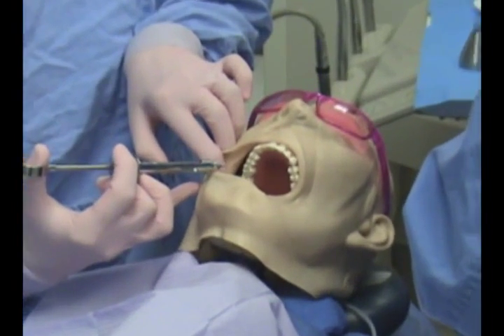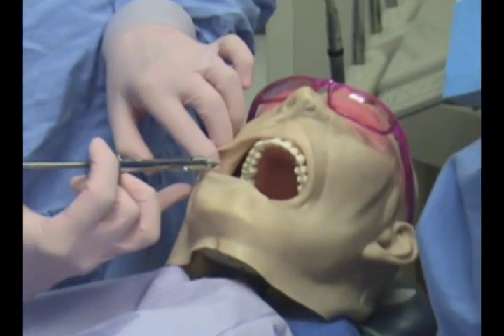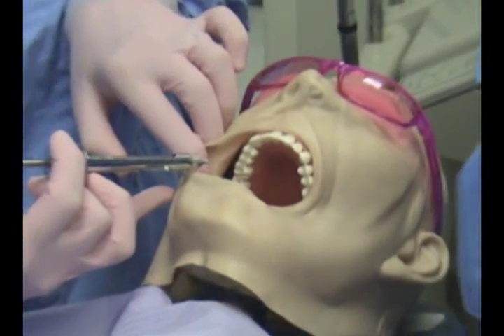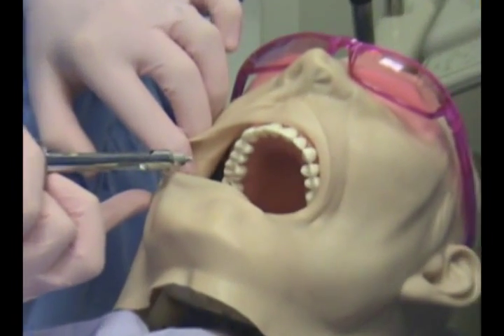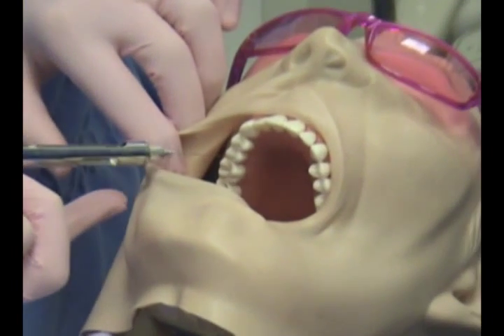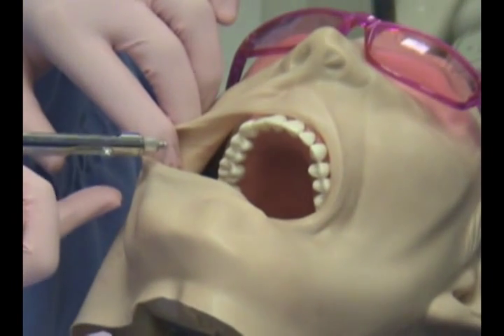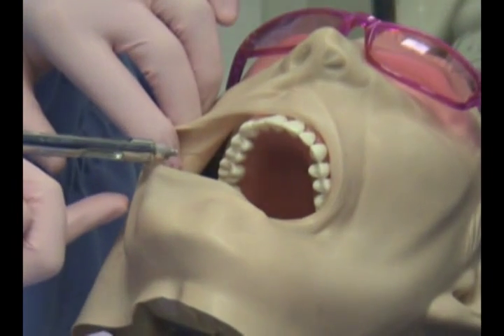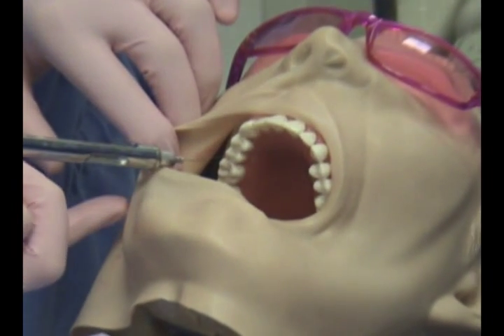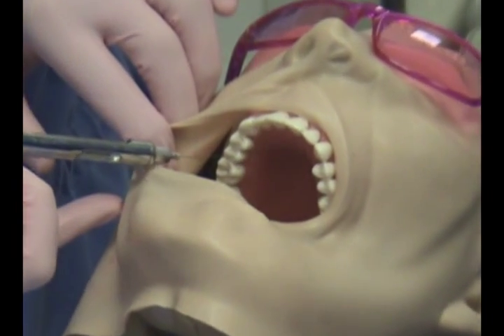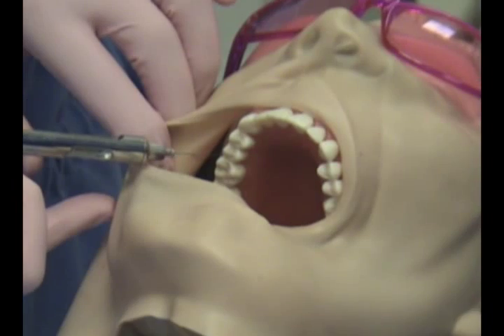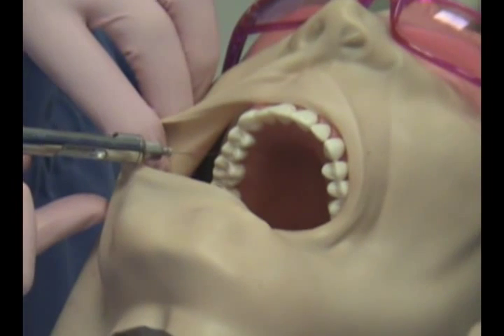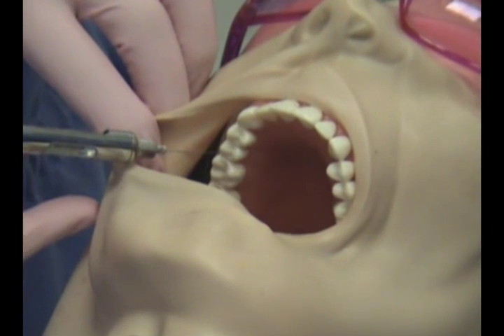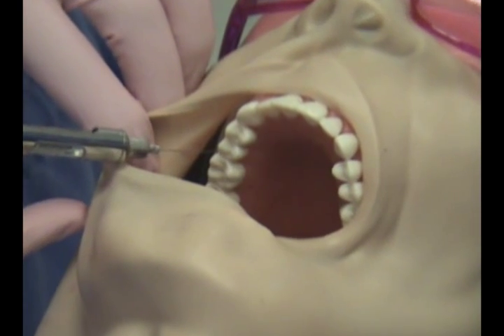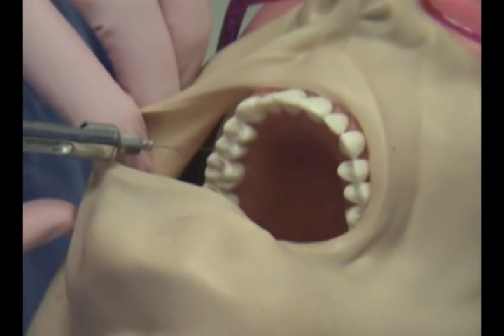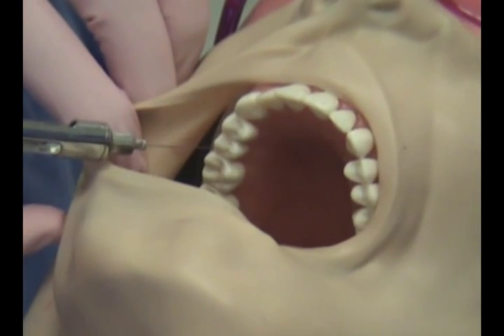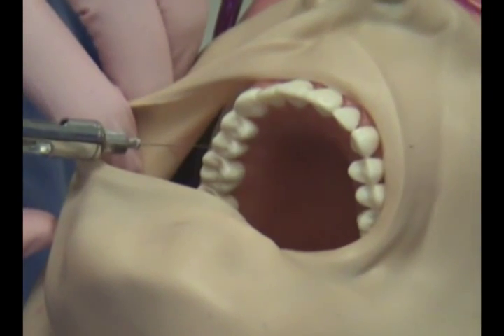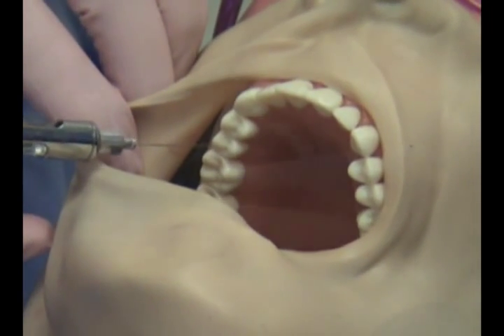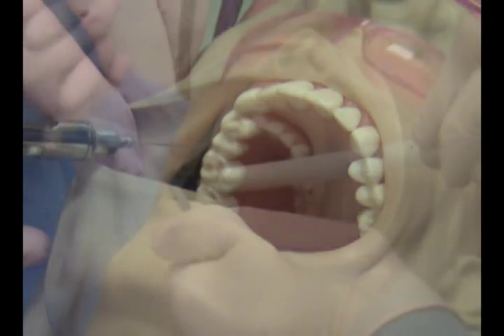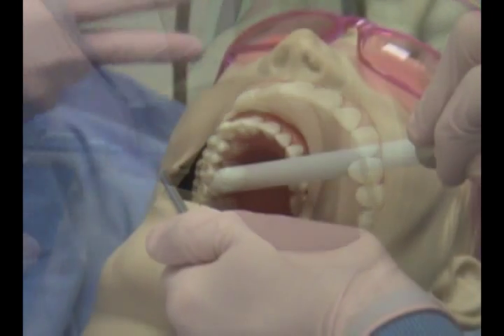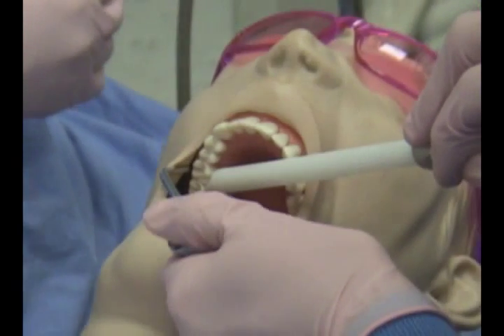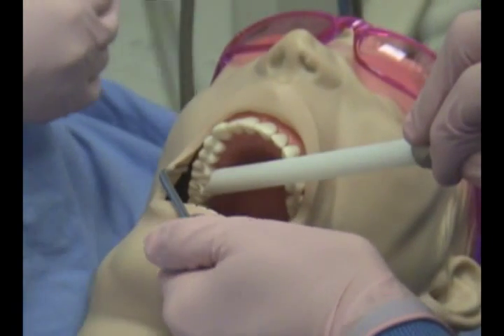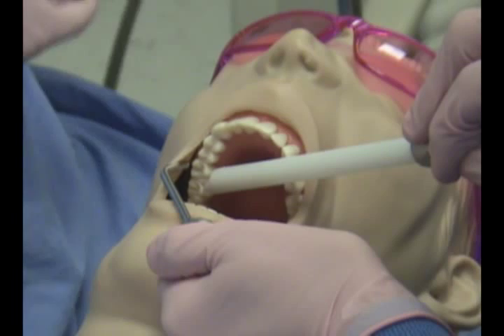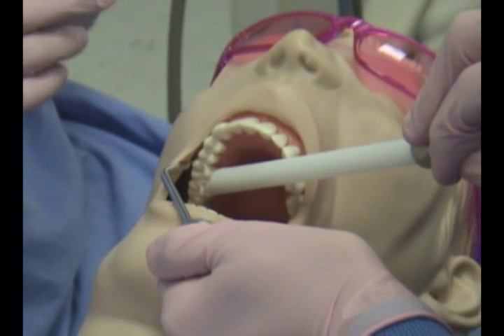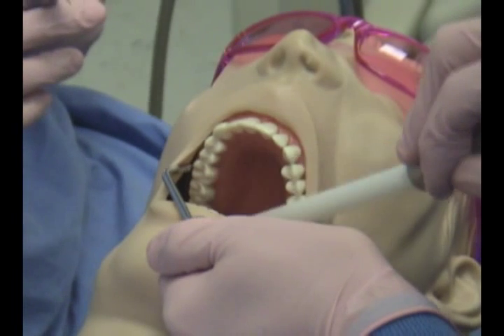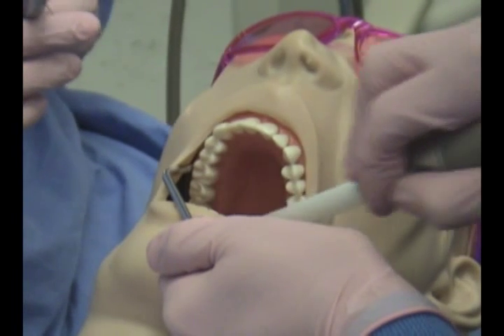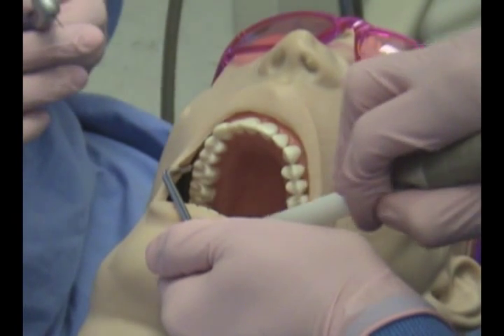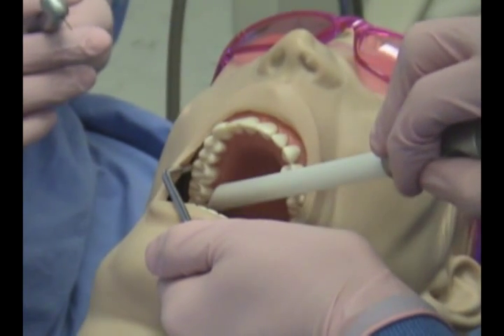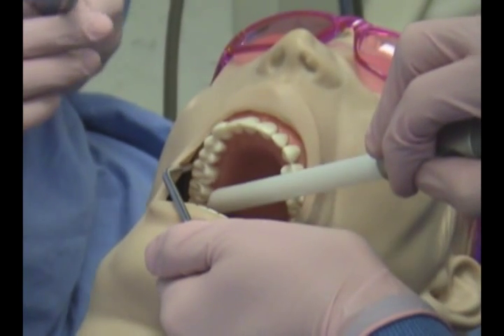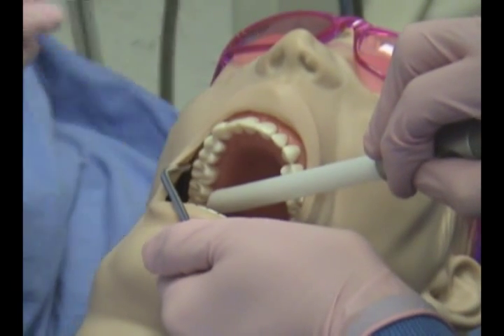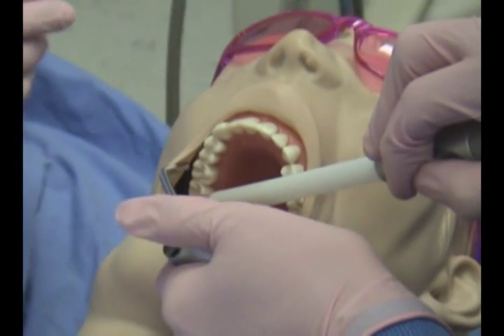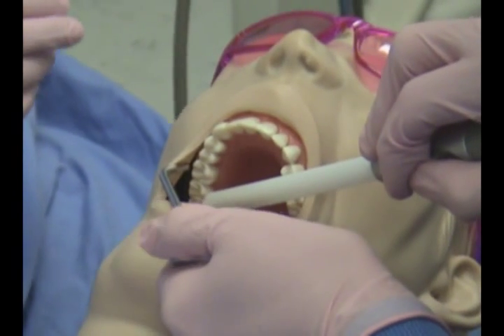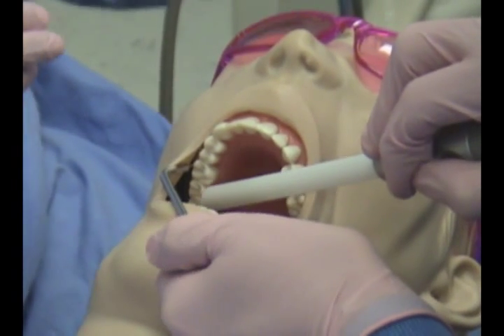Since we will be working on tooth number 3, the posterior and middle superior alveolar nerves will be anesthetized. A full mouth rinse is now performed to remove any taste of the anesthetic.